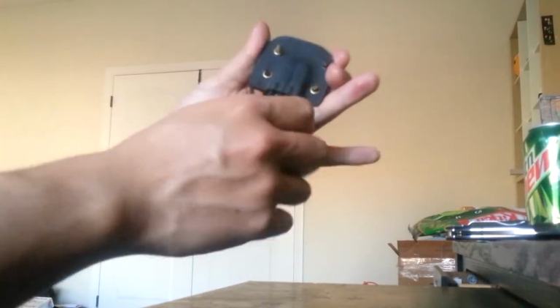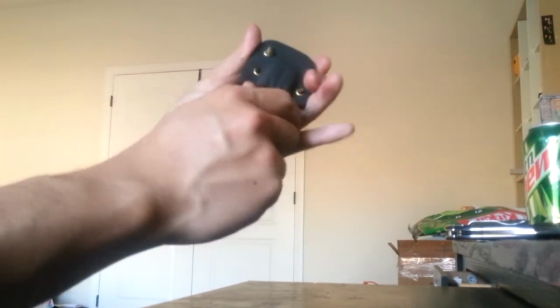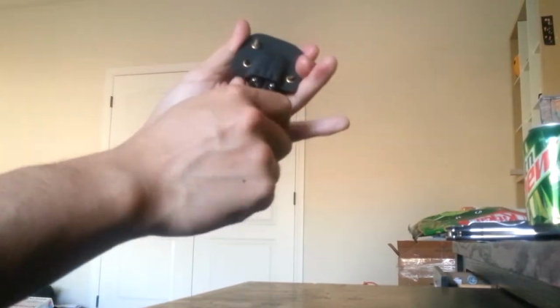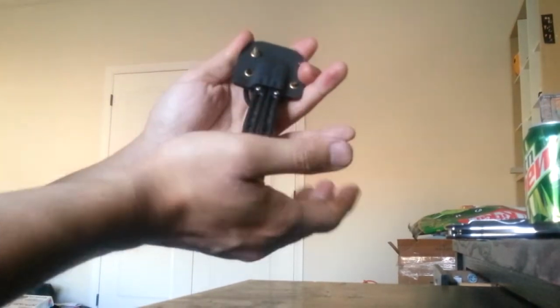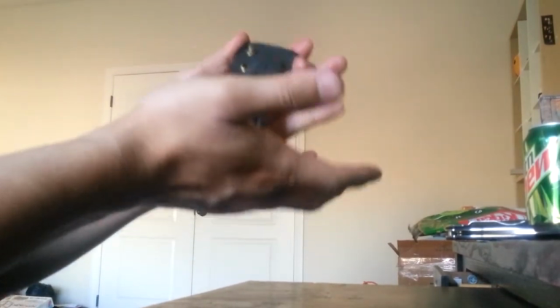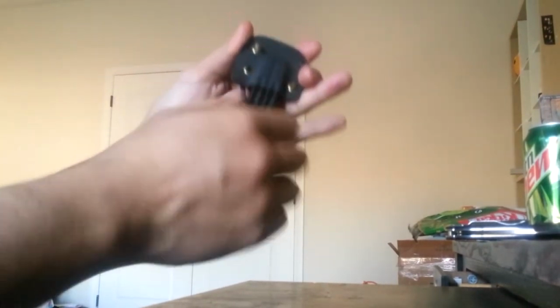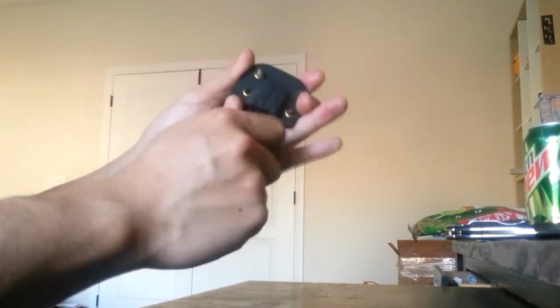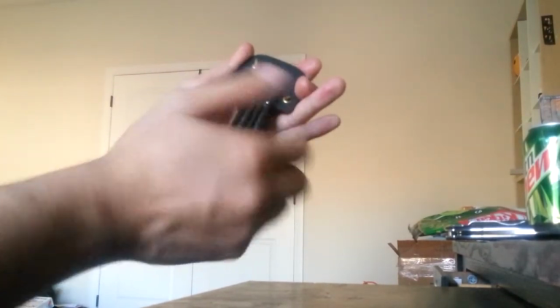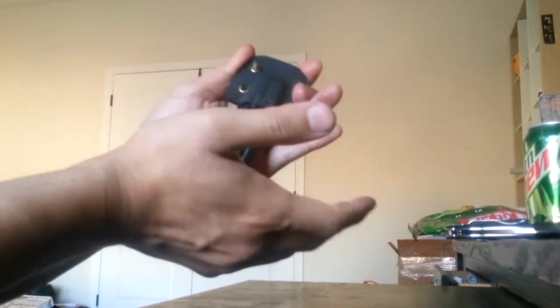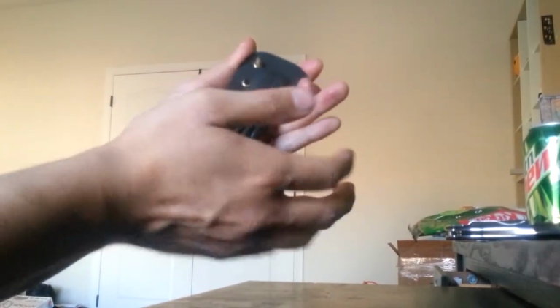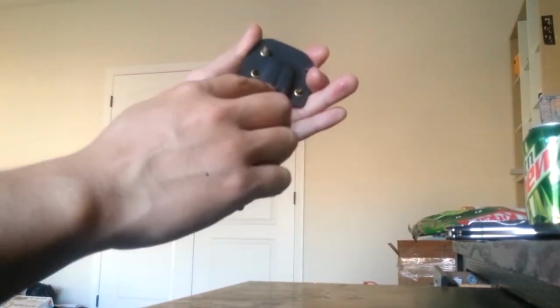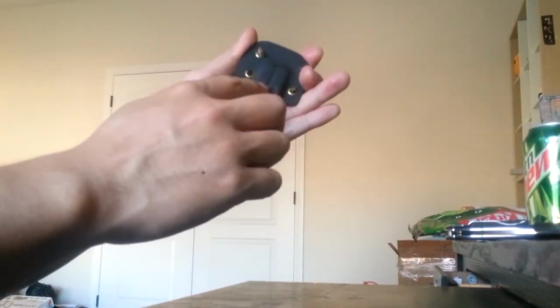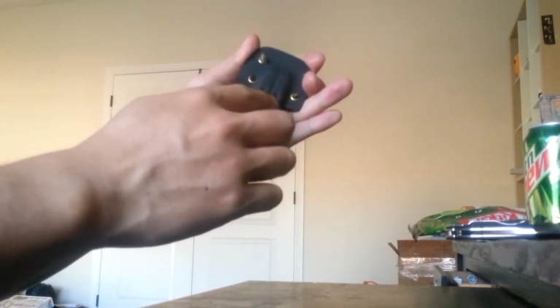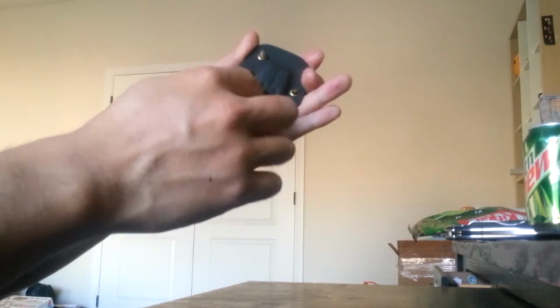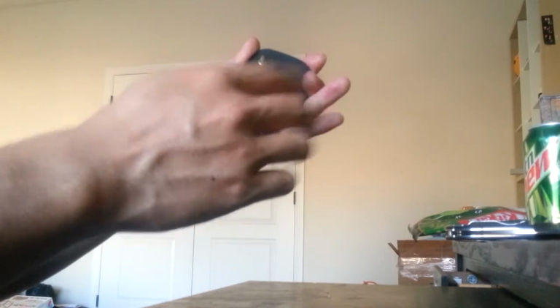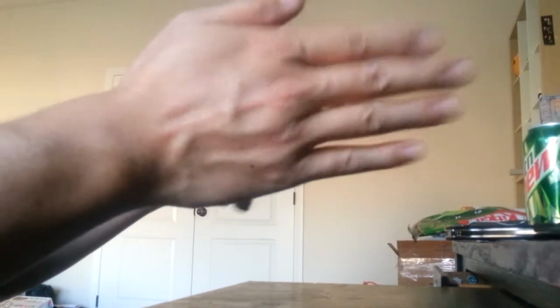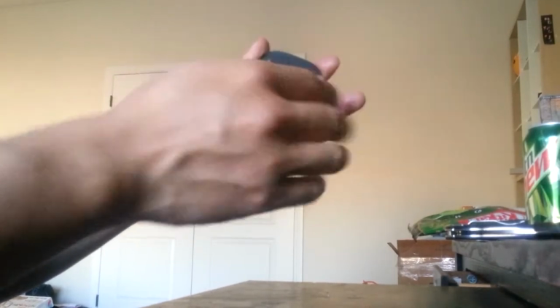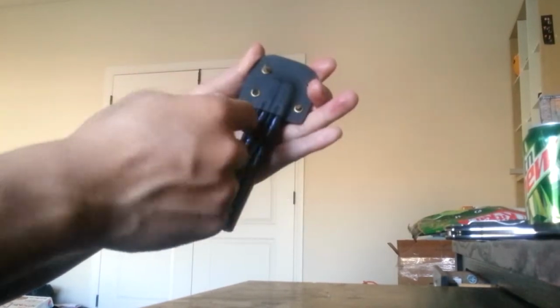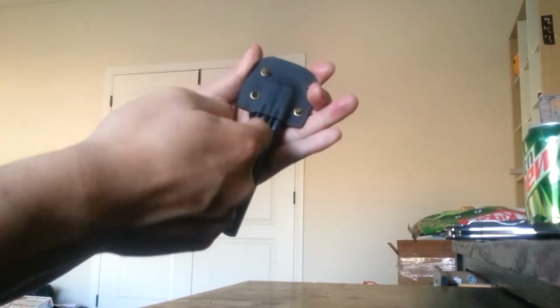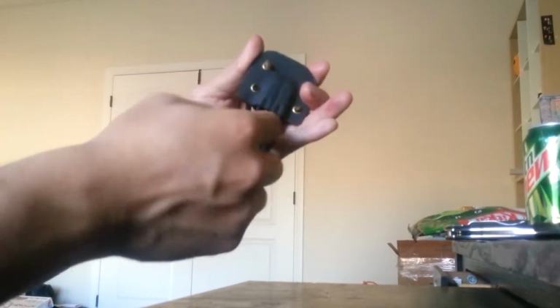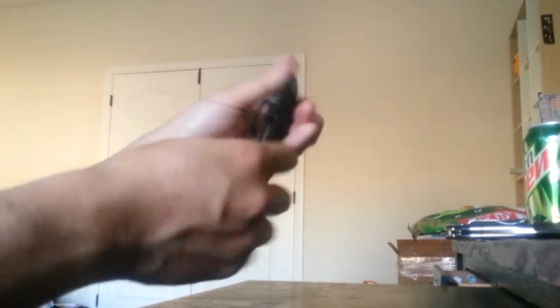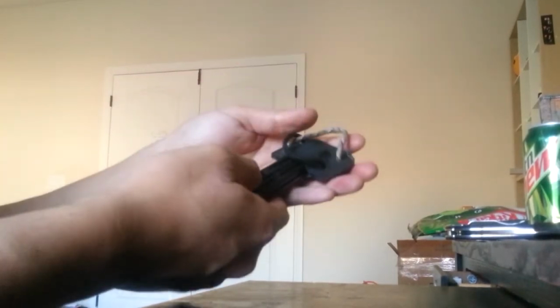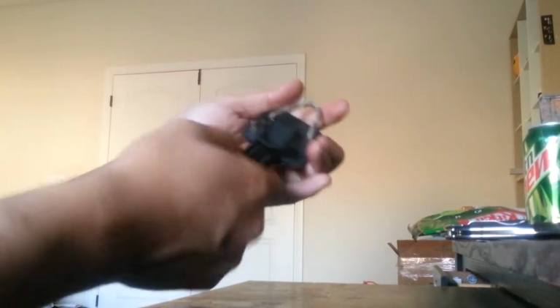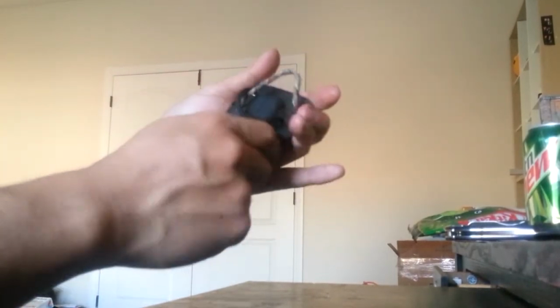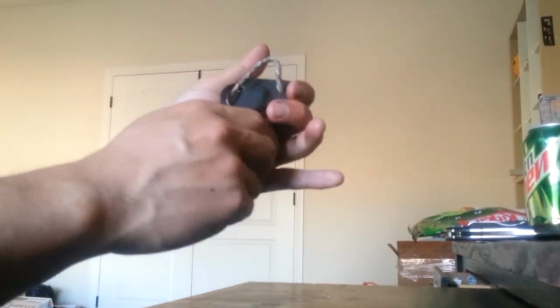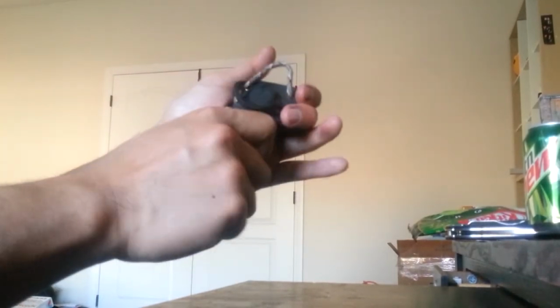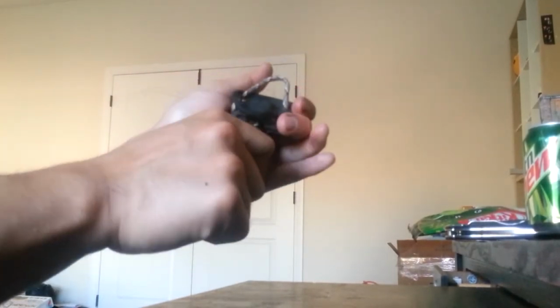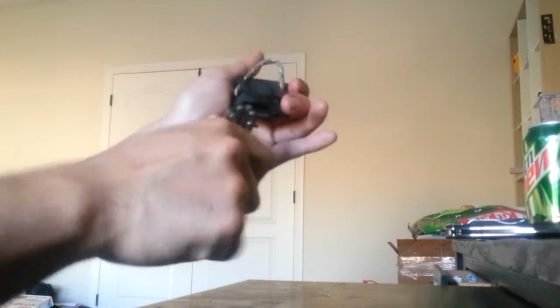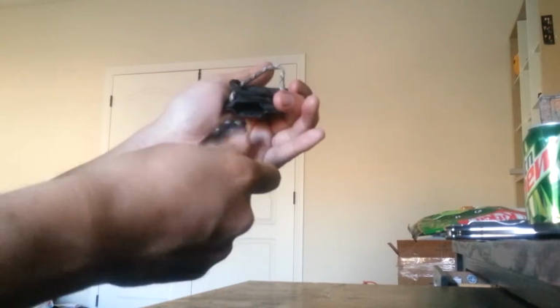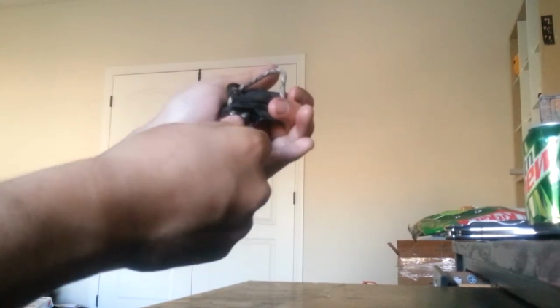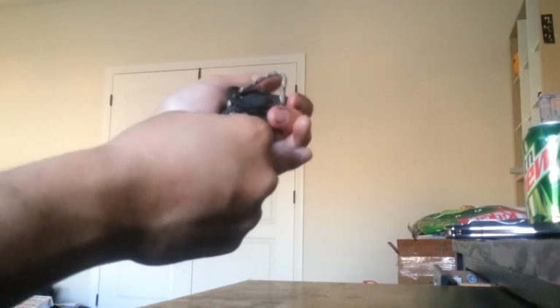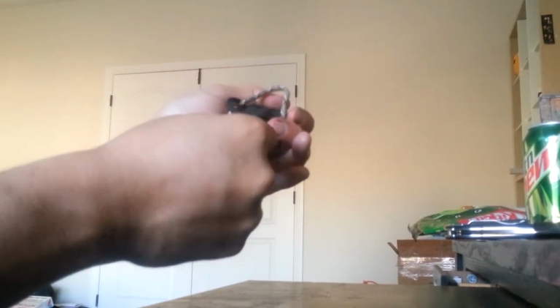So you can see this one has a nice click - that's when the Kydex clip finally closes in on these grooves right here. You can see it on both sides. Due to the nature of this balisong, either side can fit in.